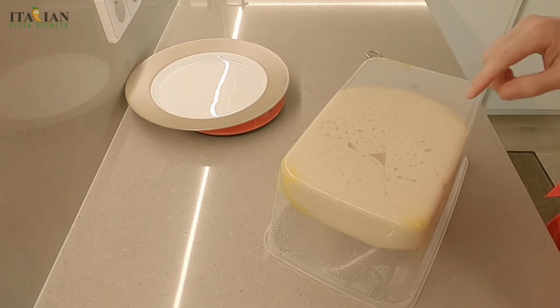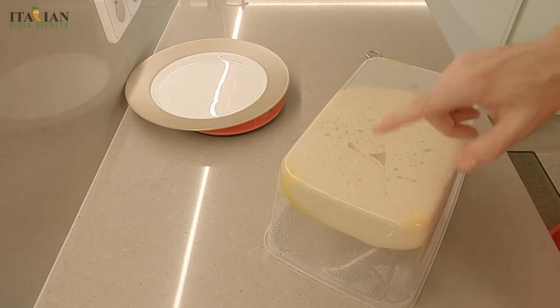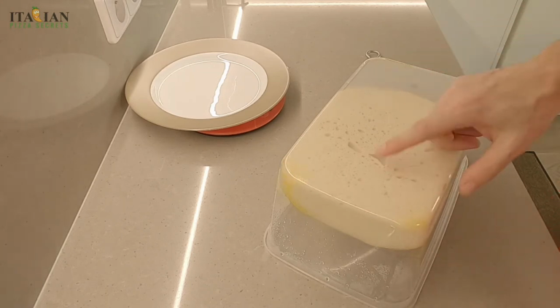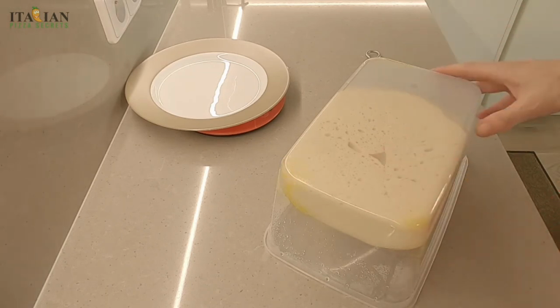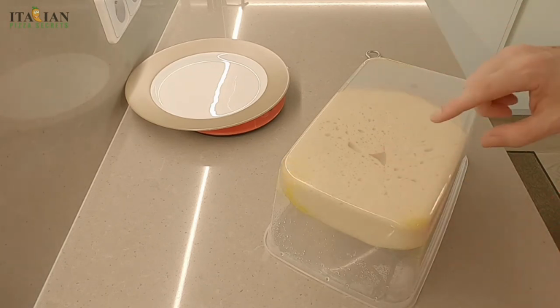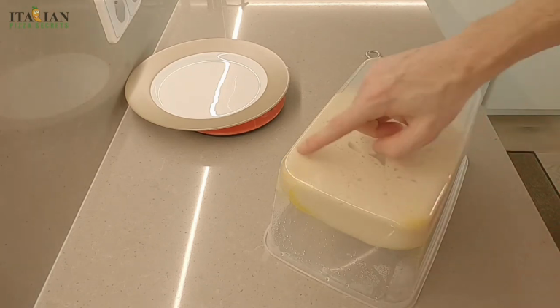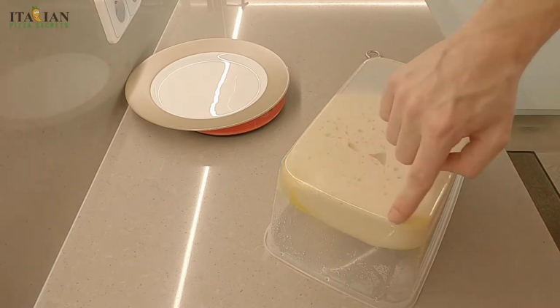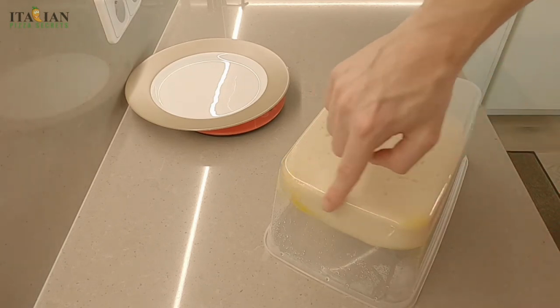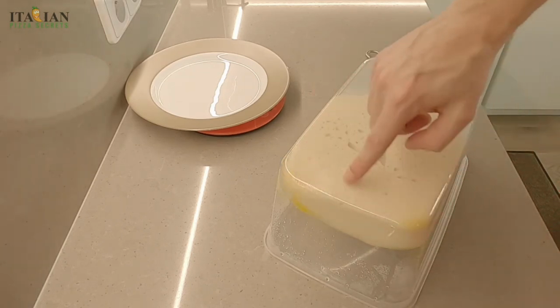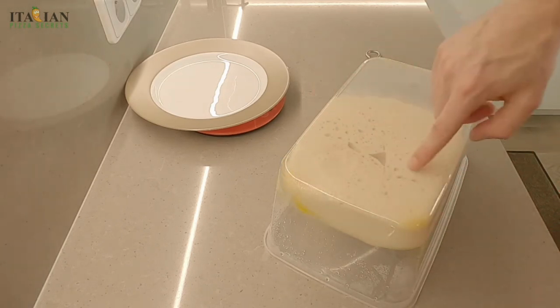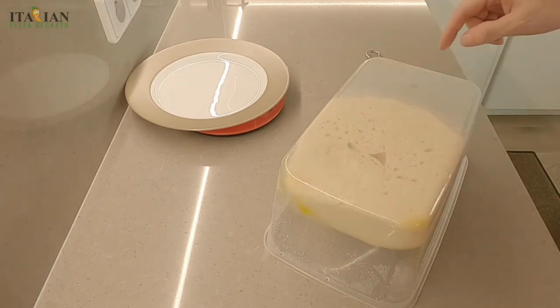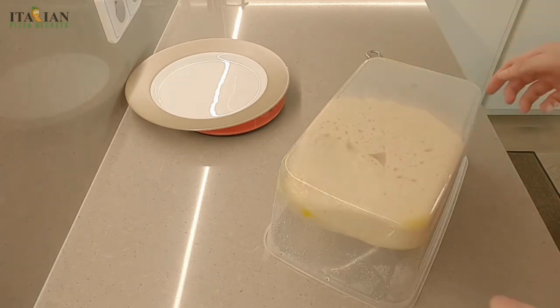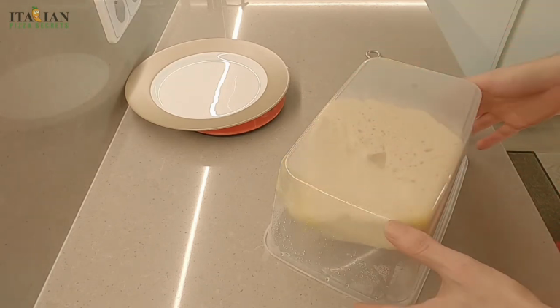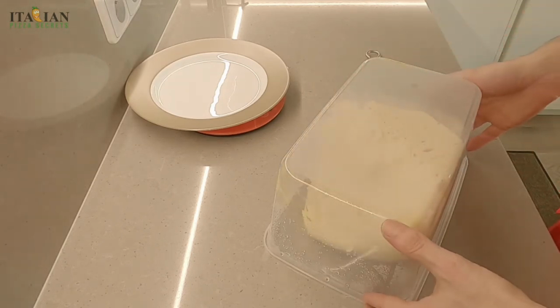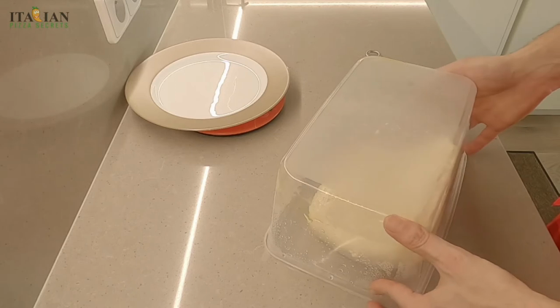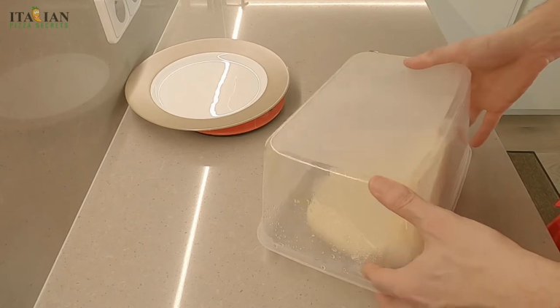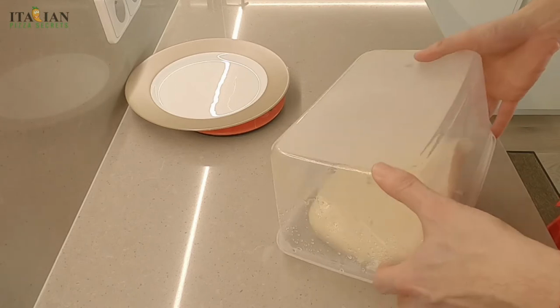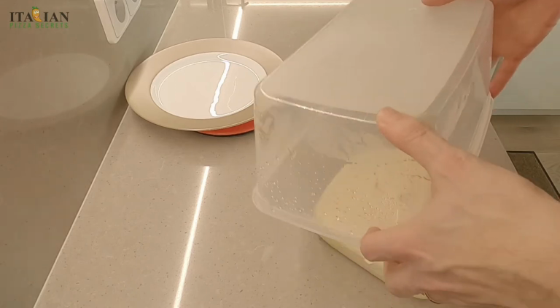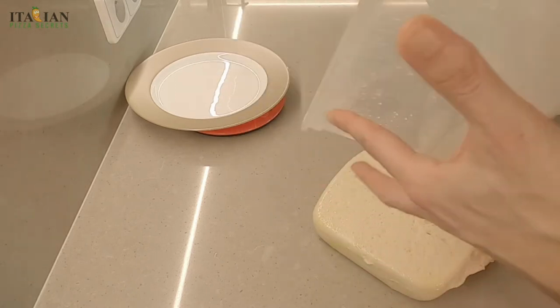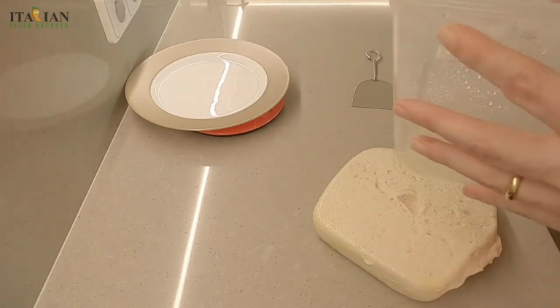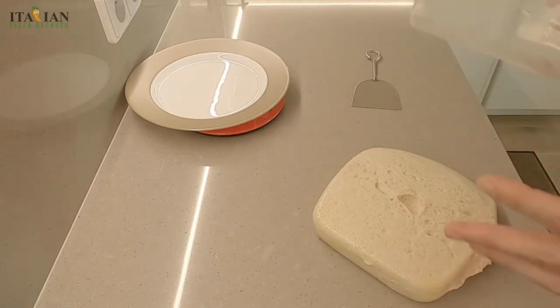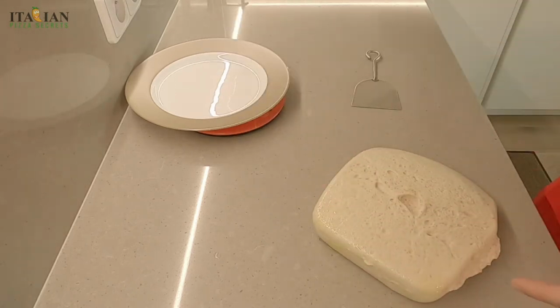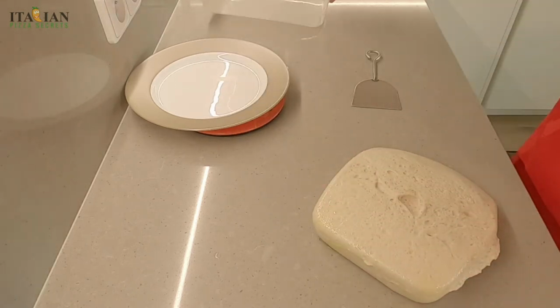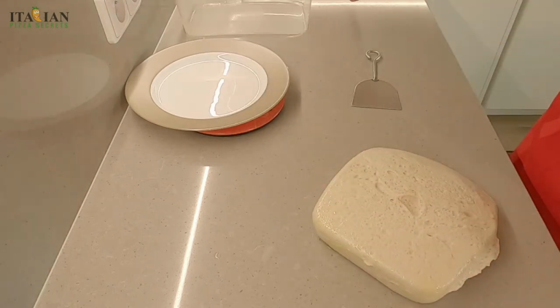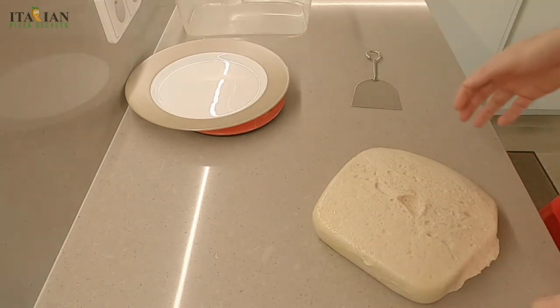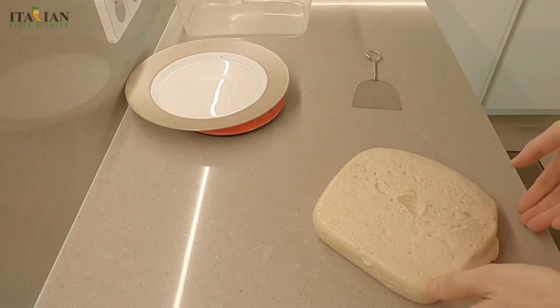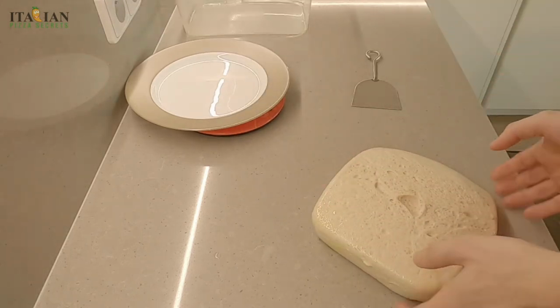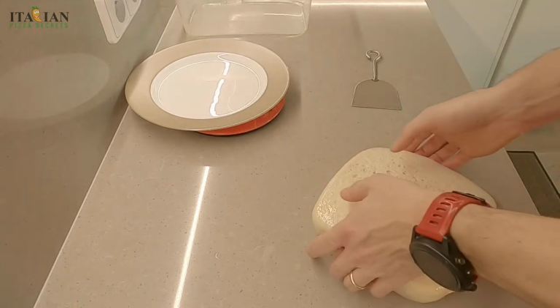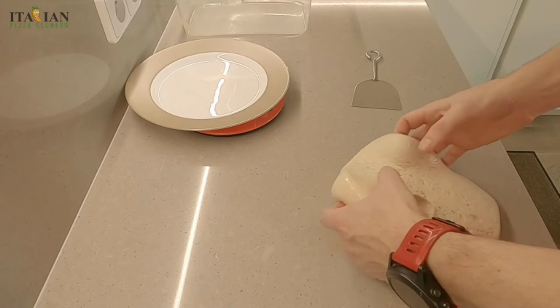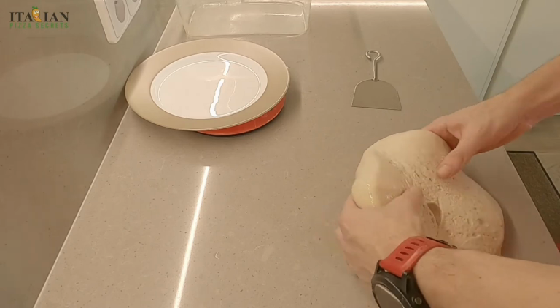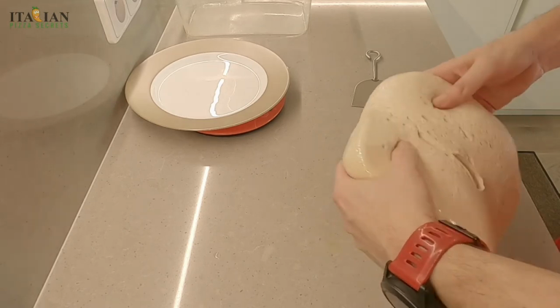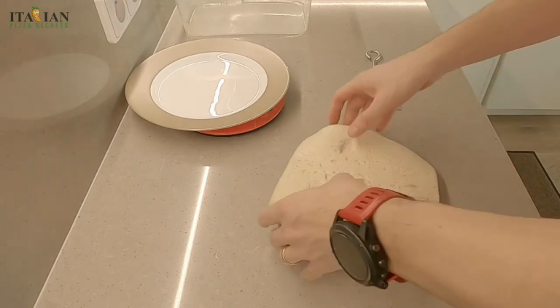As you can see, we used oil on the base of the container, and the dough is not sticking to it. This is very good, as it is today.